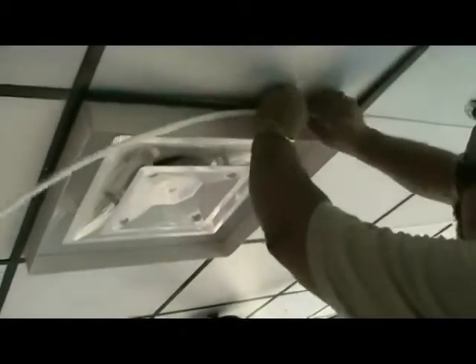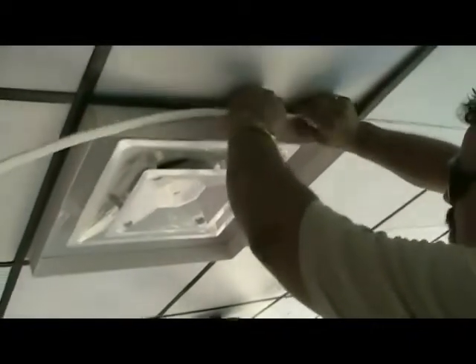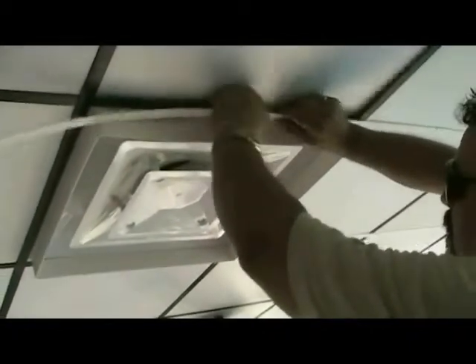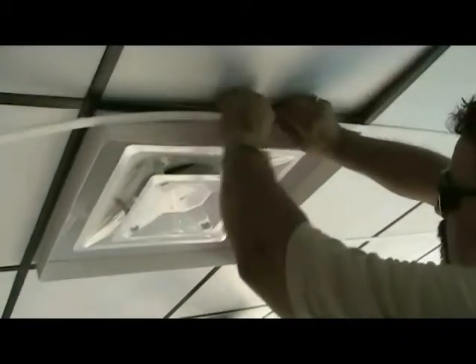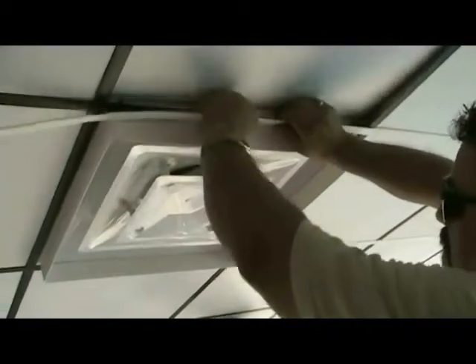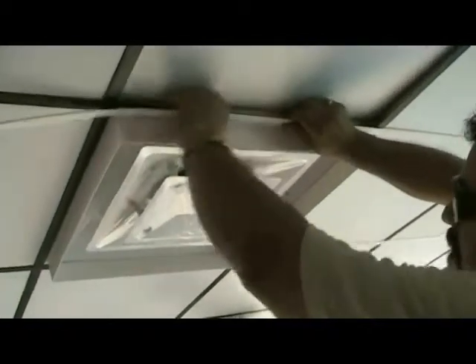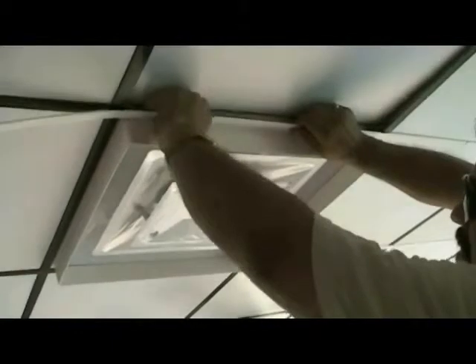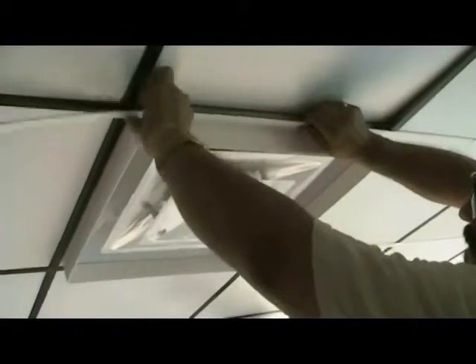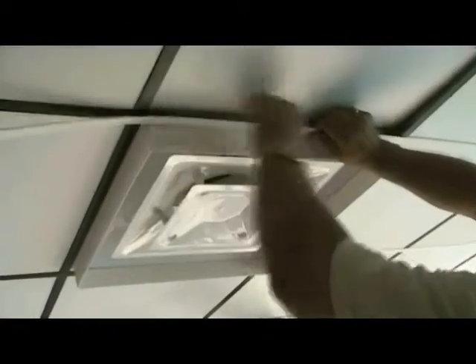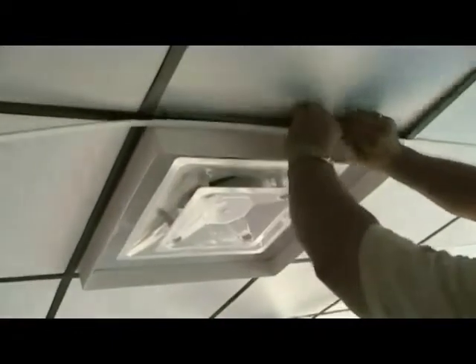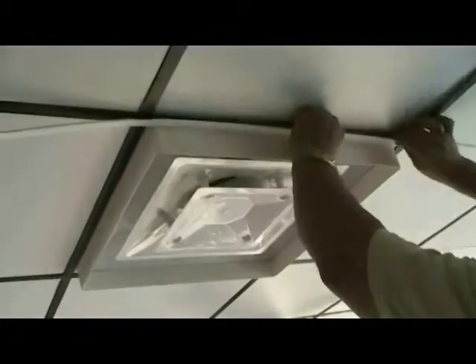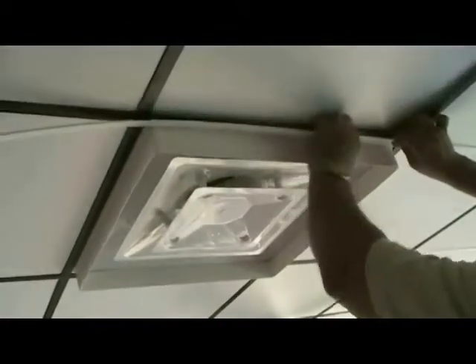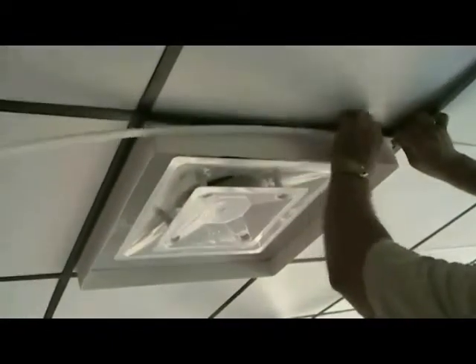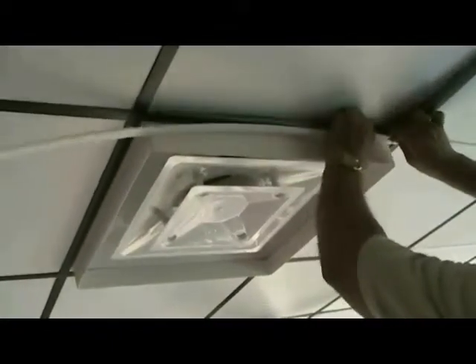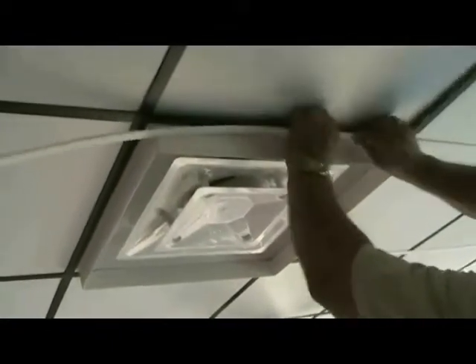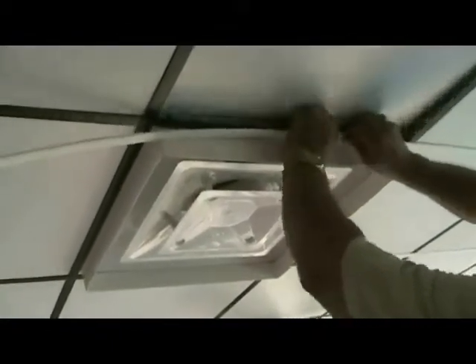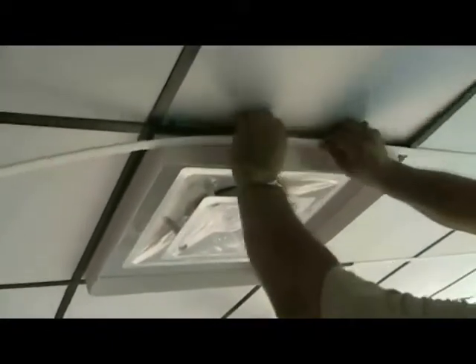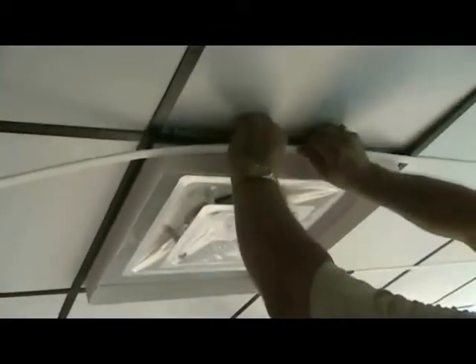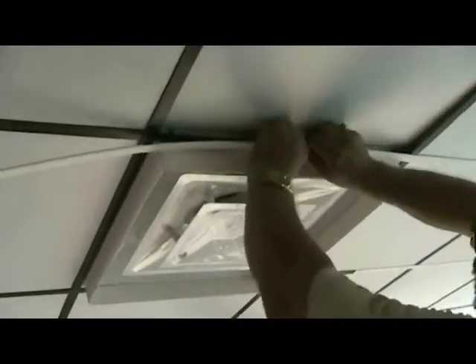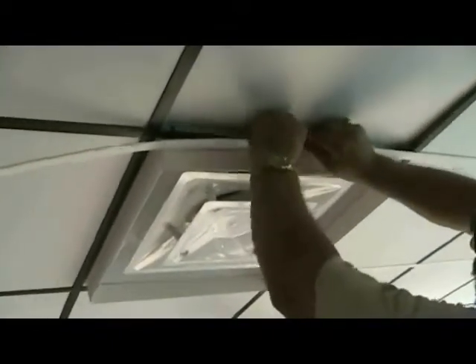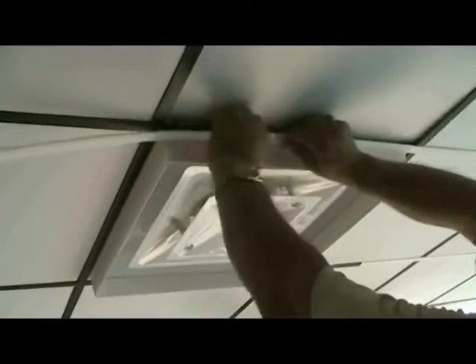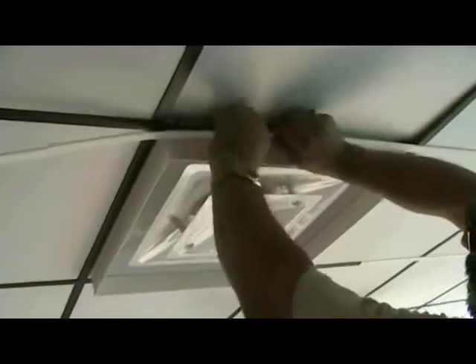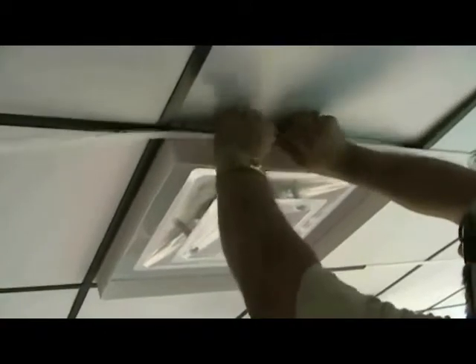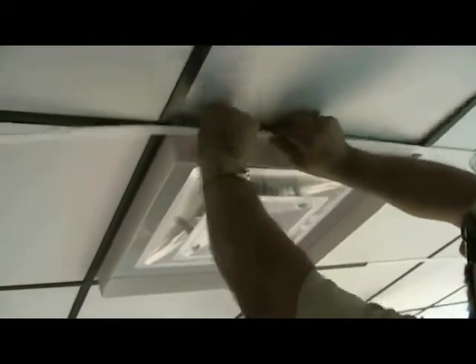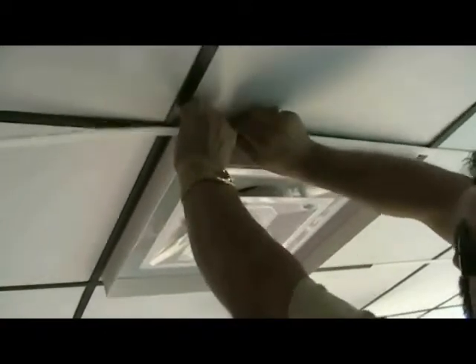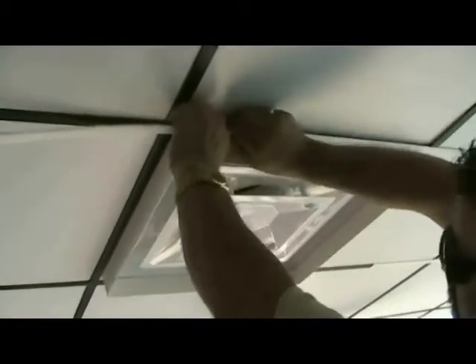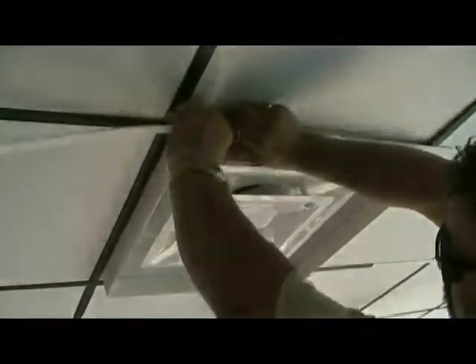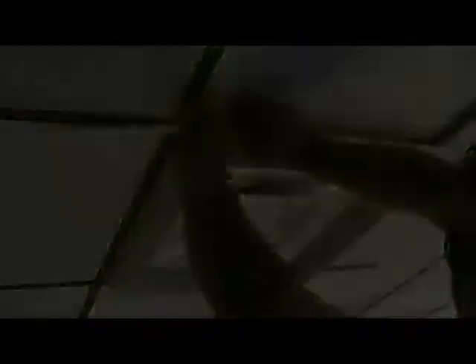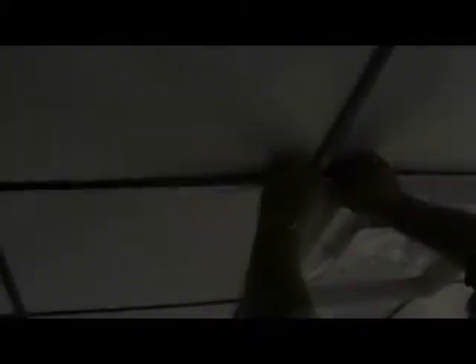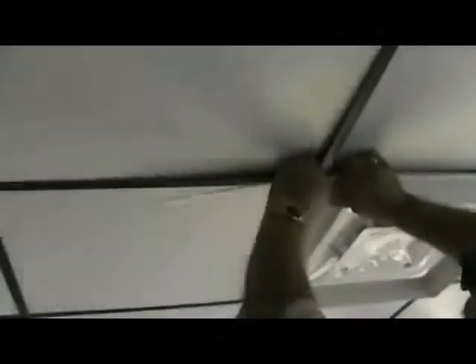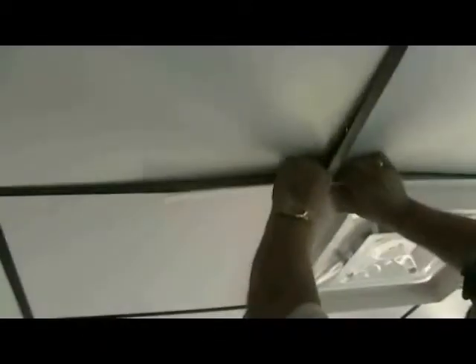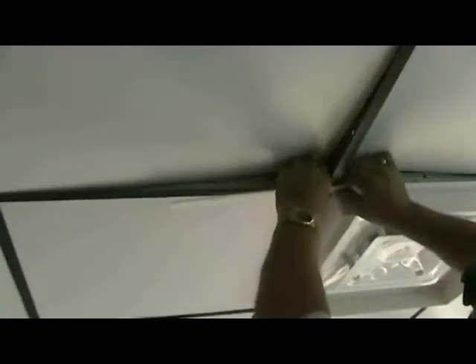Our grid covers just snap on. They come in four-foot segments for the mains and the wall brackets. The mains are pre-notched and we have two-foot and four-foot cross-tees.